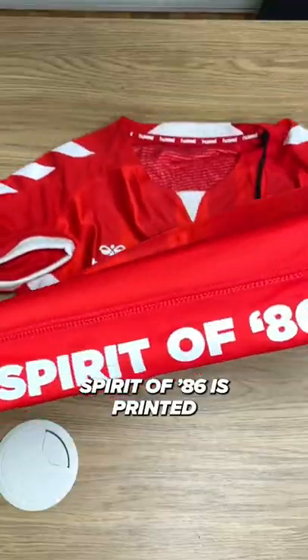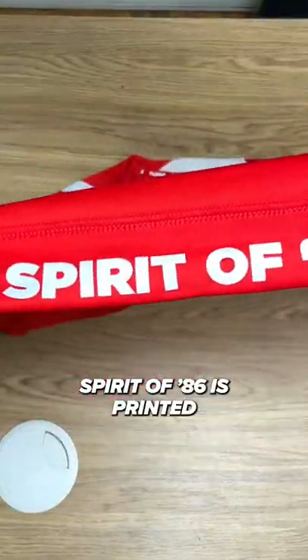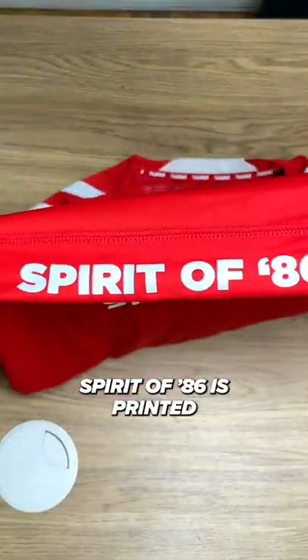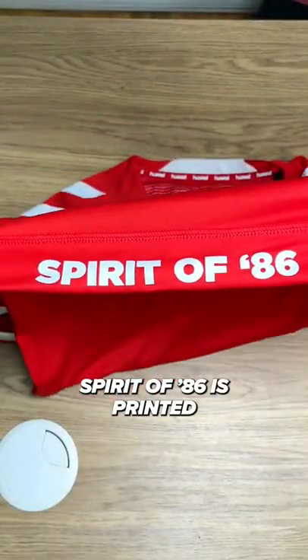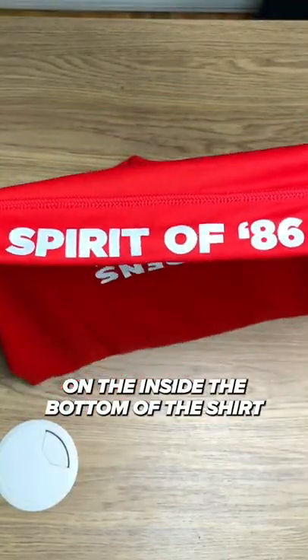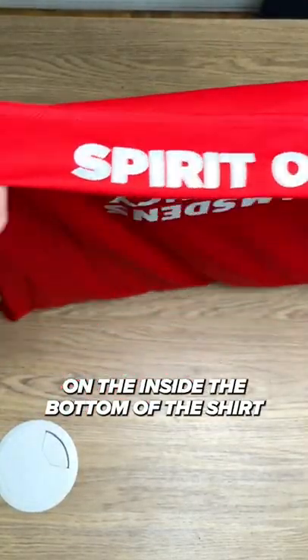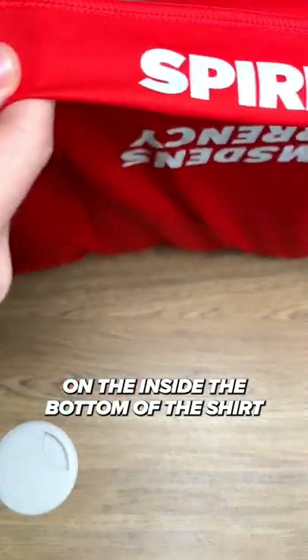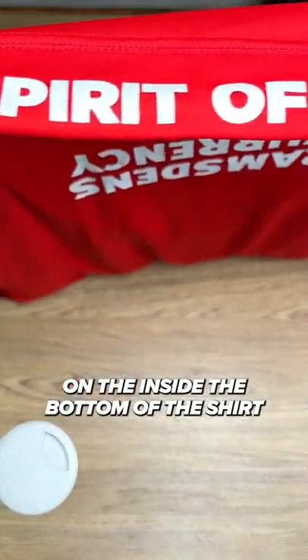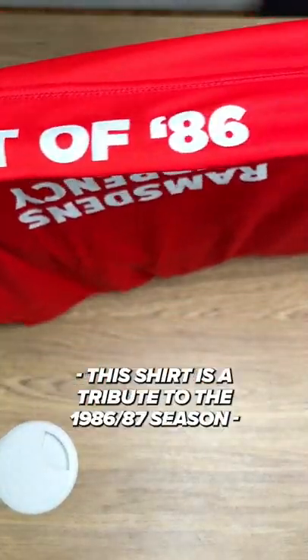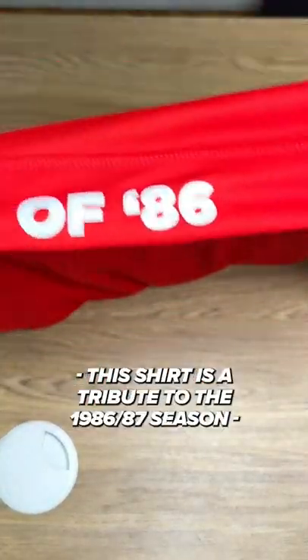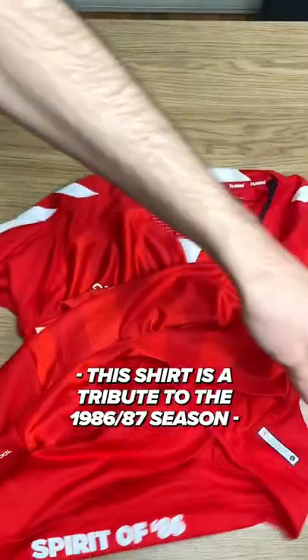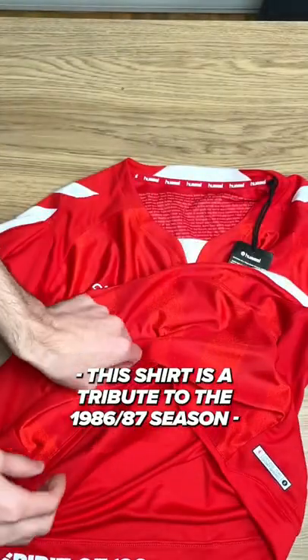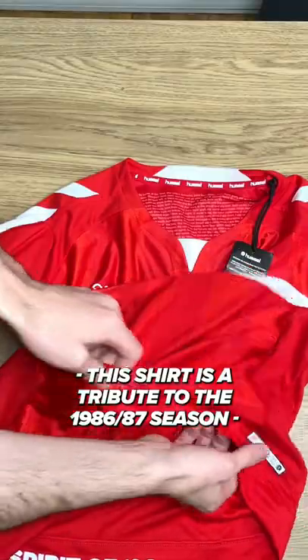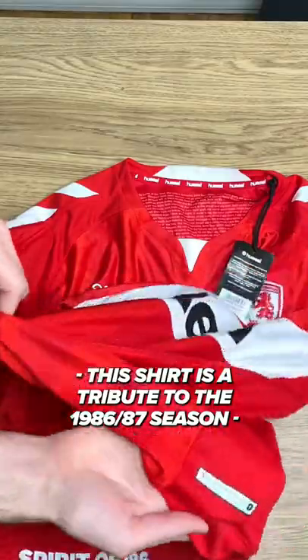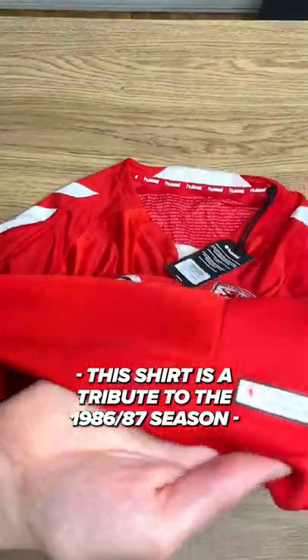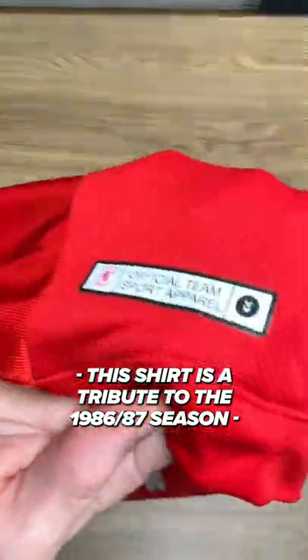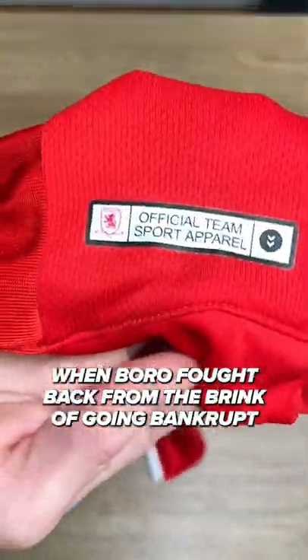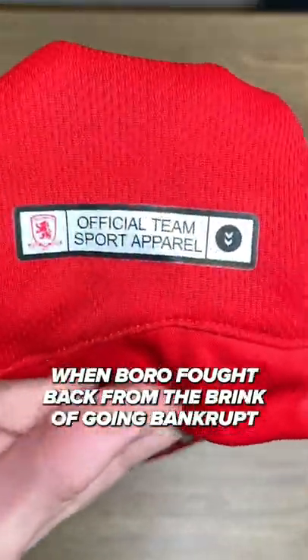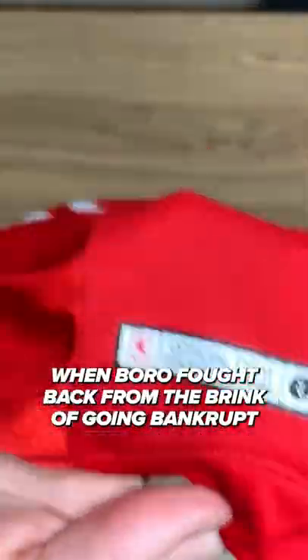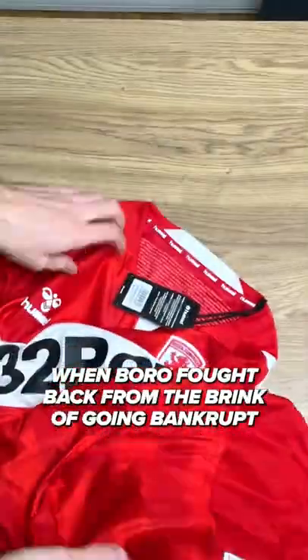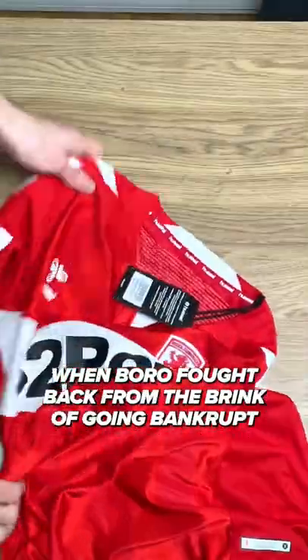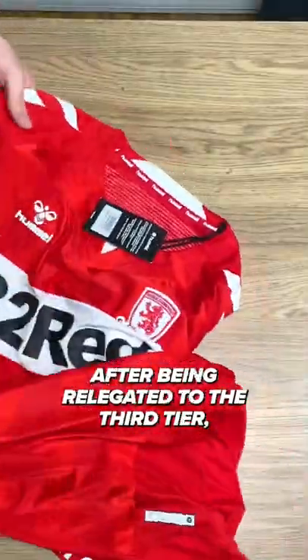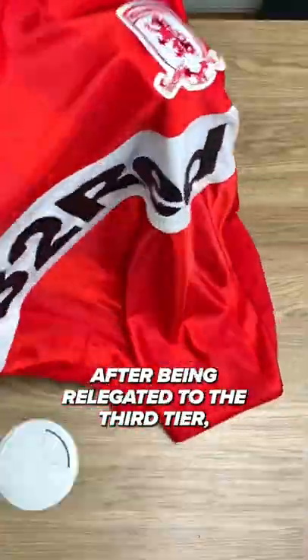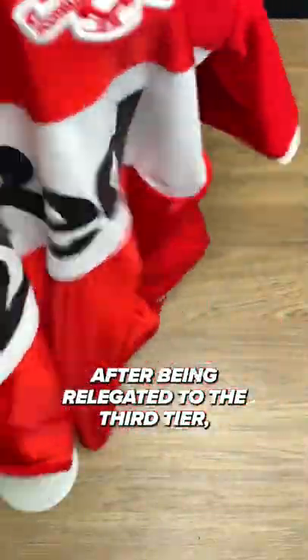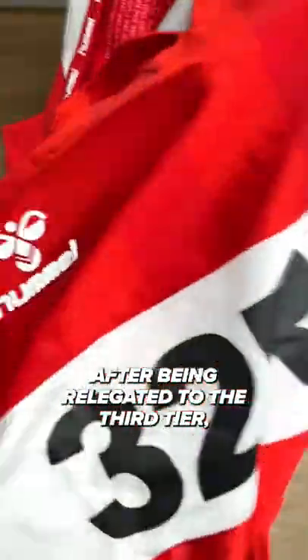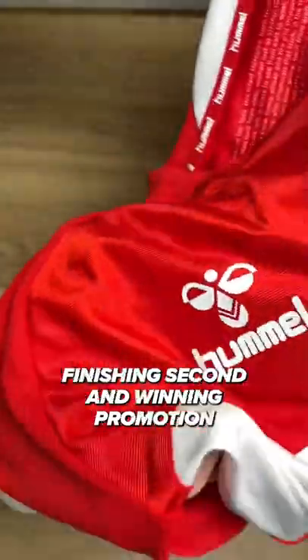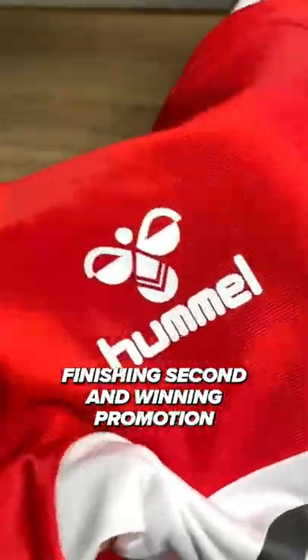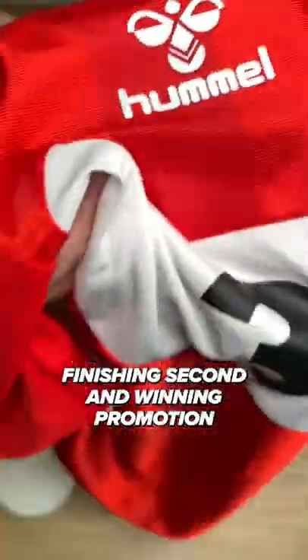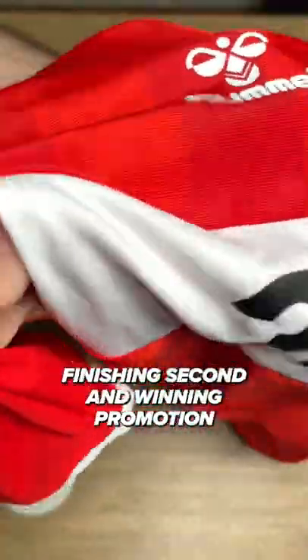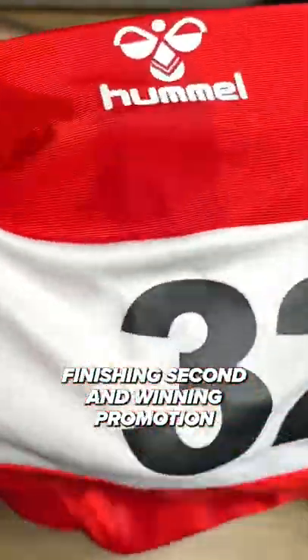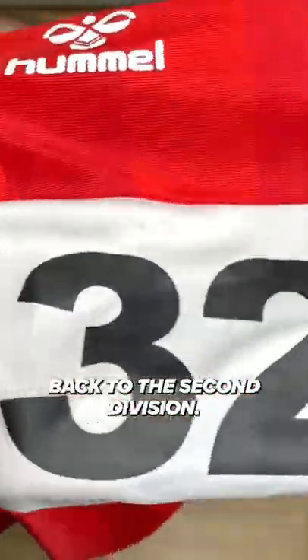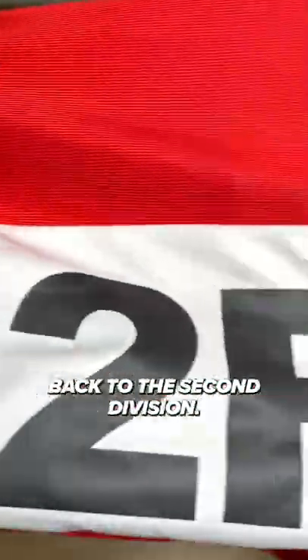Spirit of 86 is printed on the inside of the bottom of the shirt. This shirt is a tribute to the 1986-87 season, when Boro fought back from the brink of going bankrupt after being relegated to the third tier, finishing second and winning promotion back to the second division.